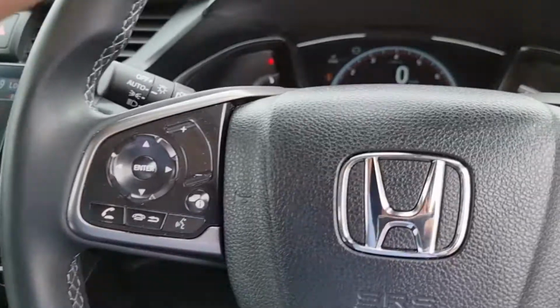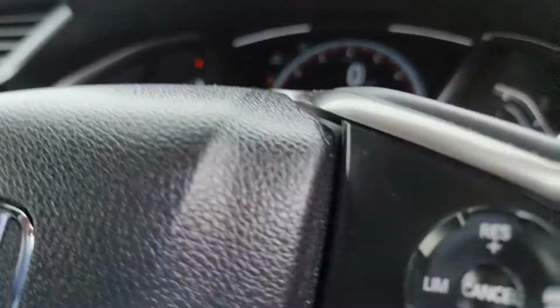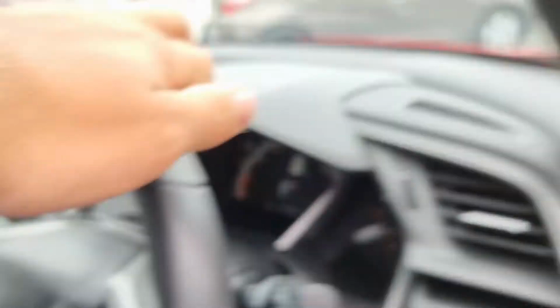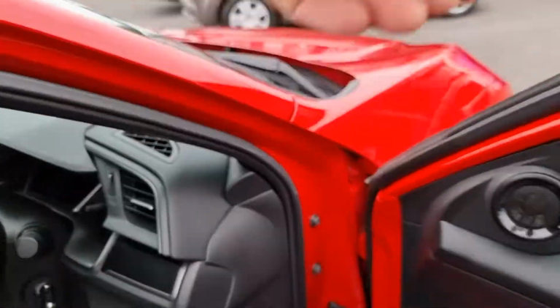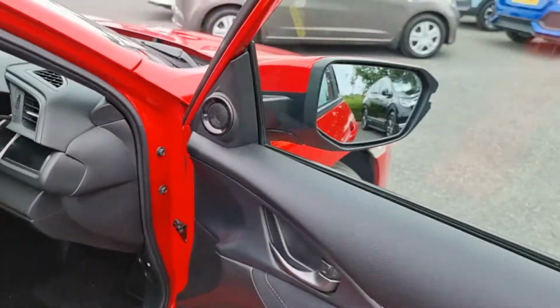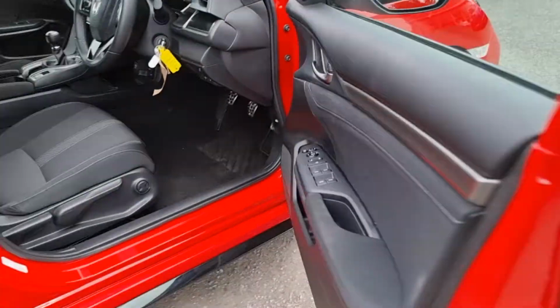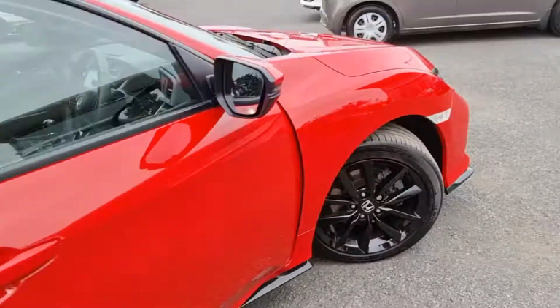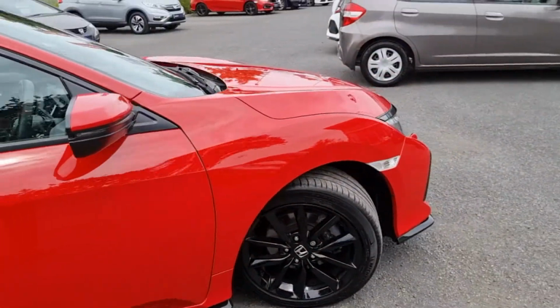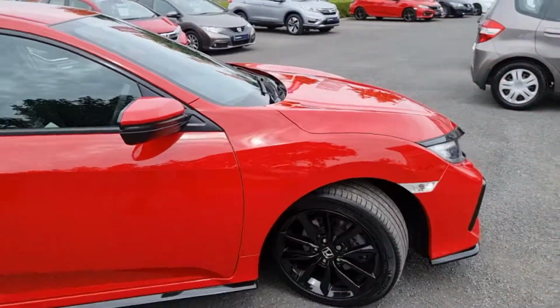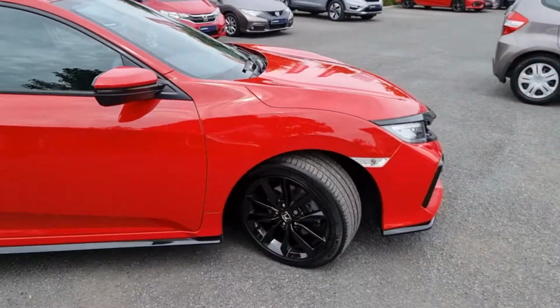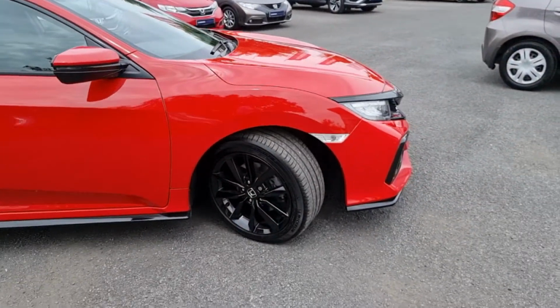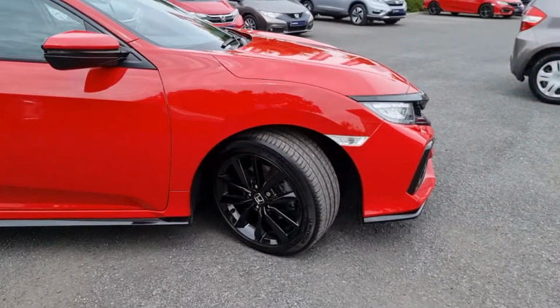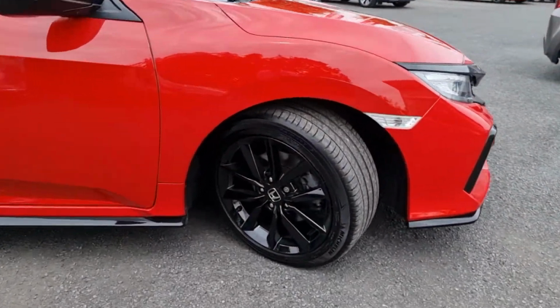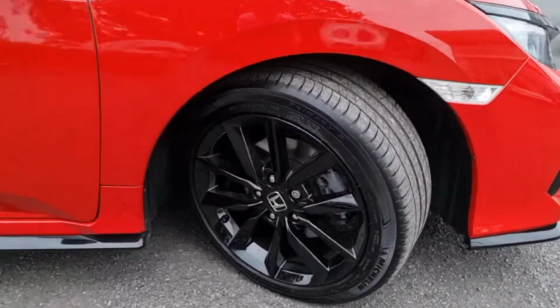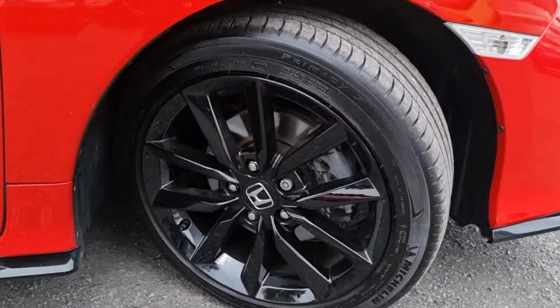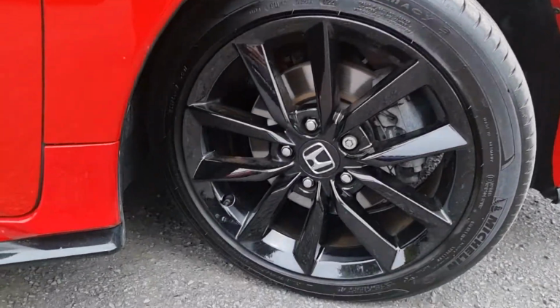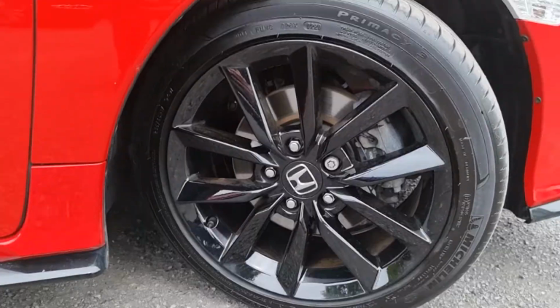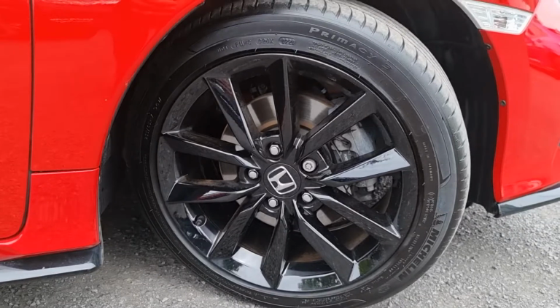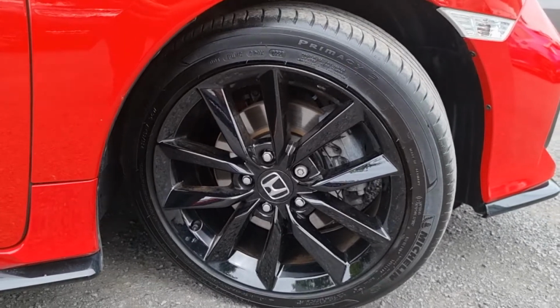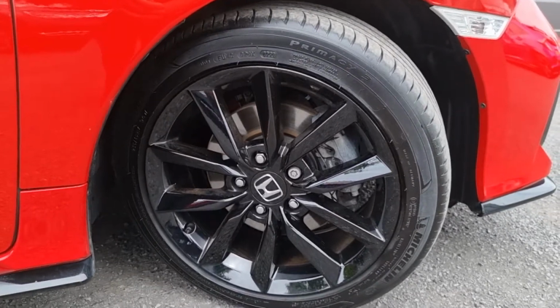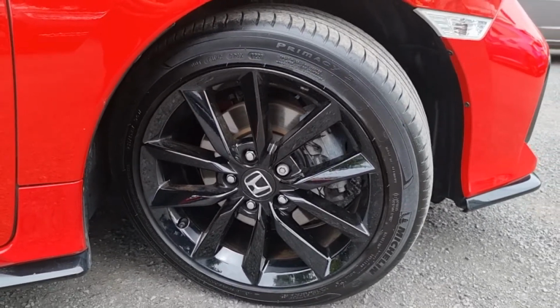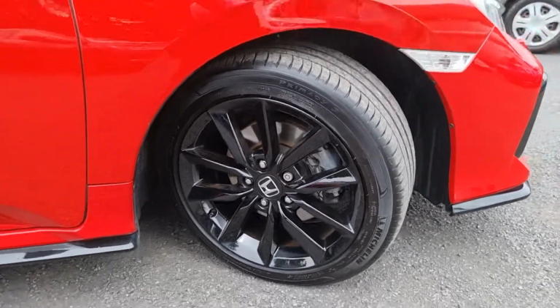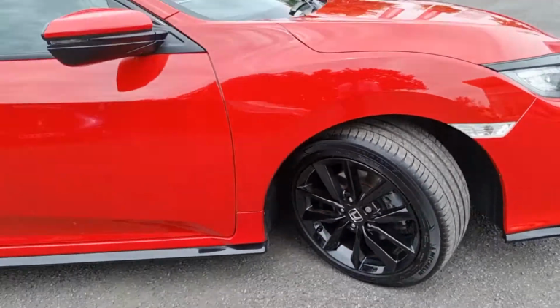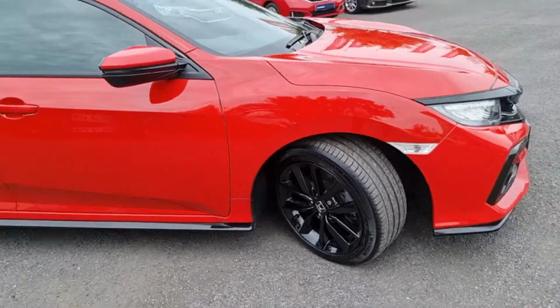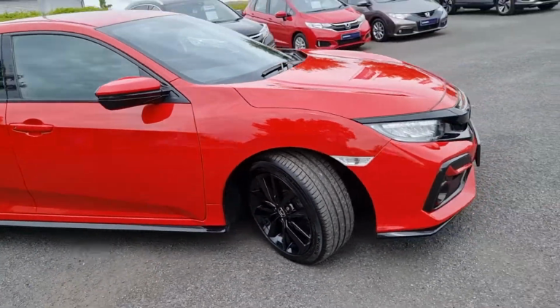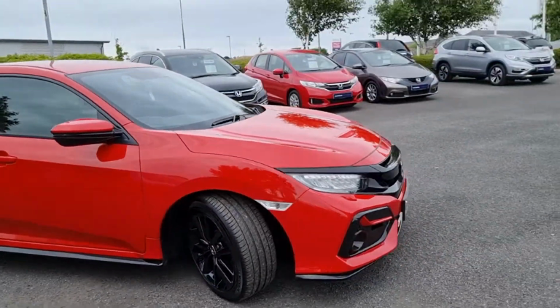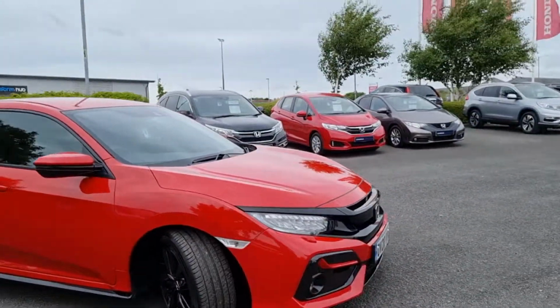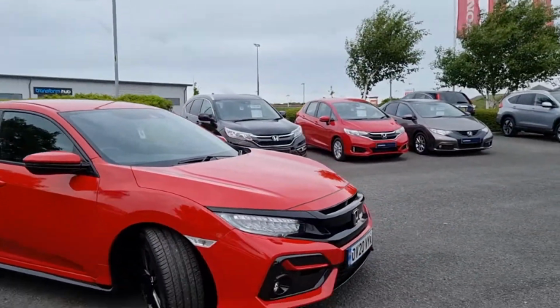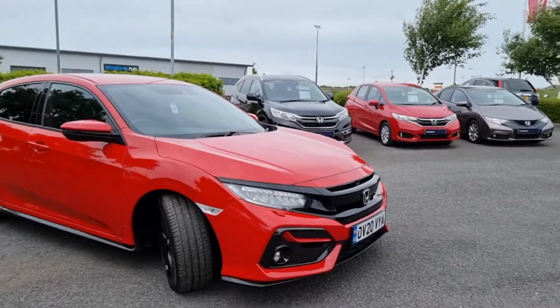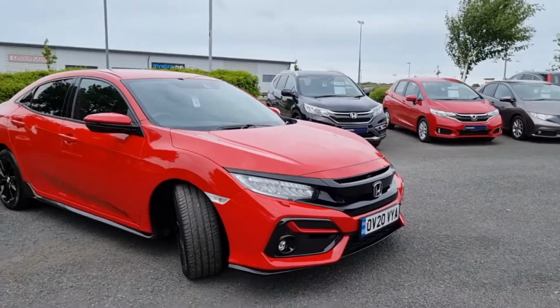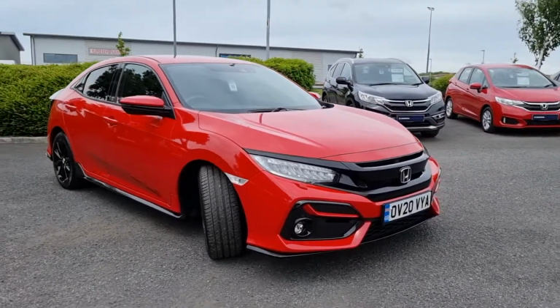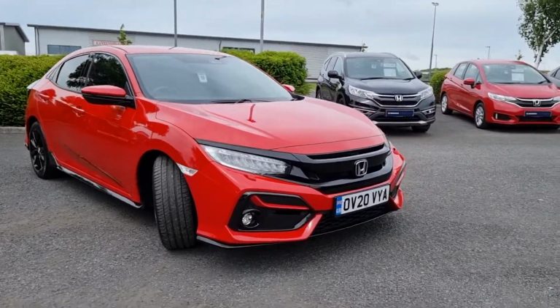Moving back outside, I'll just show you this alloy quickly as well so you can see there are no scuffs on them. And of course, with this being the Sport, you also get the splitter at the front.